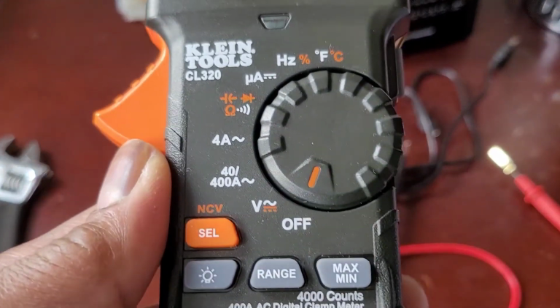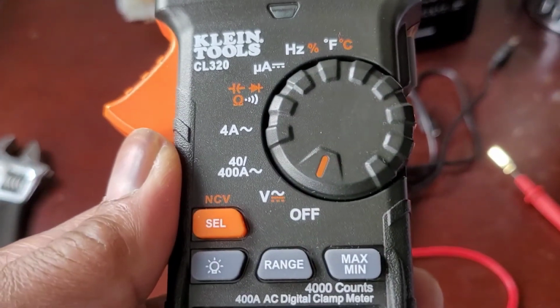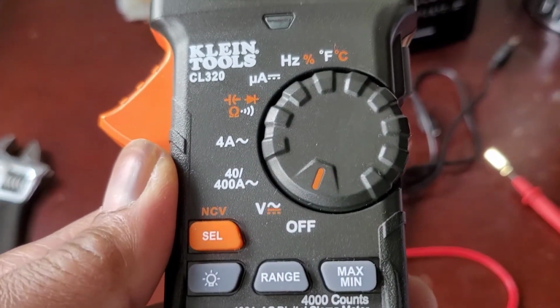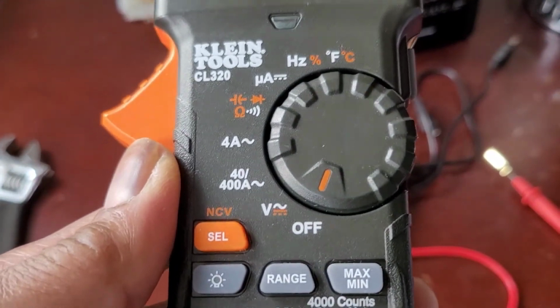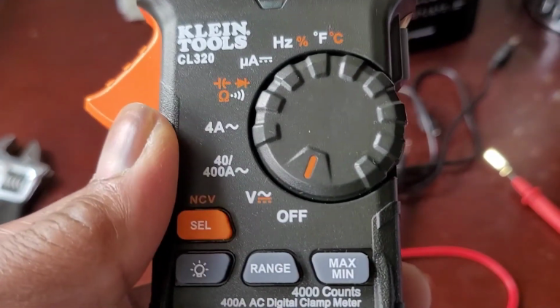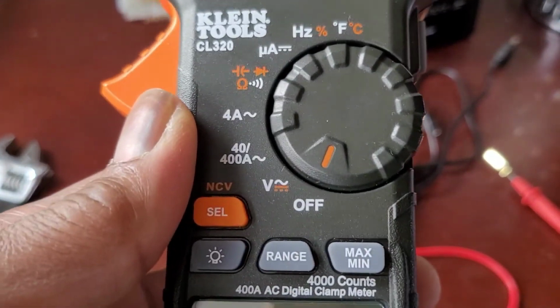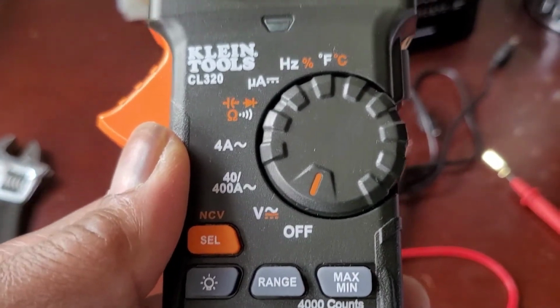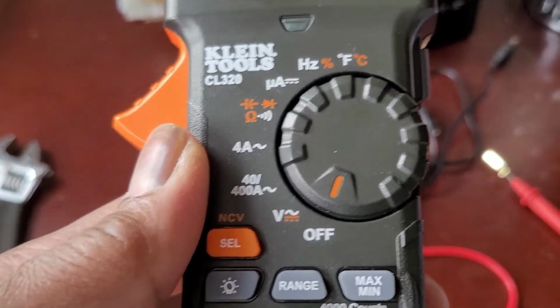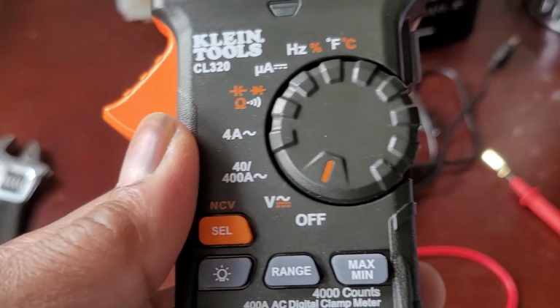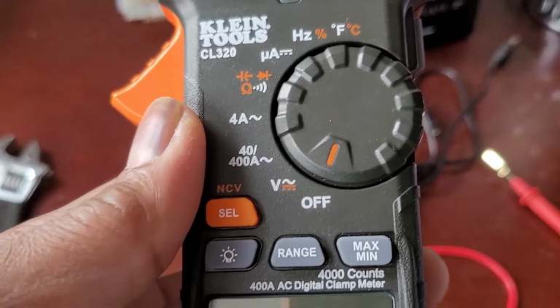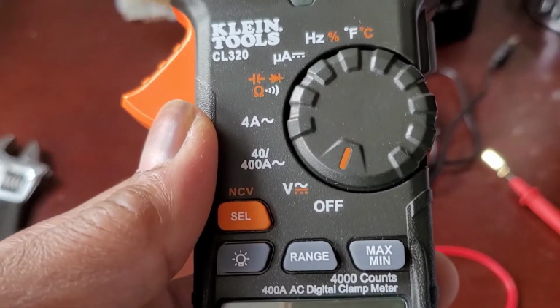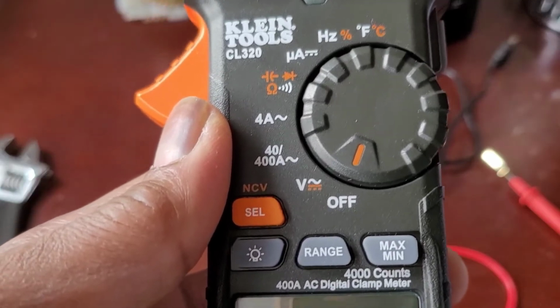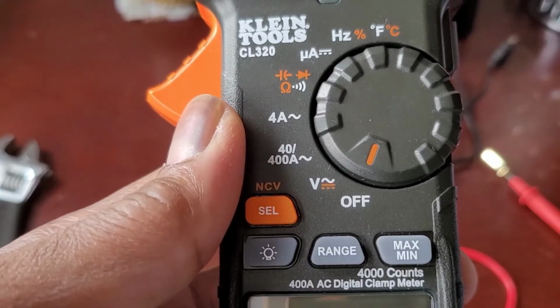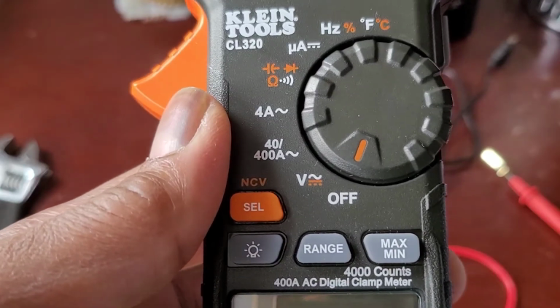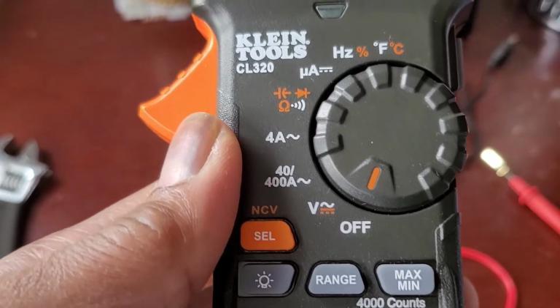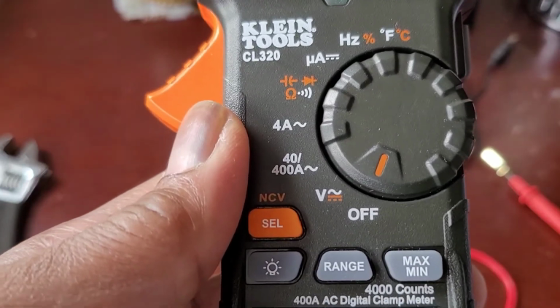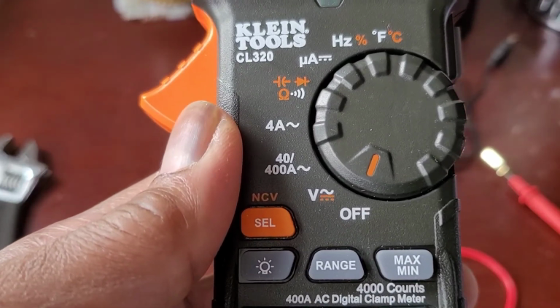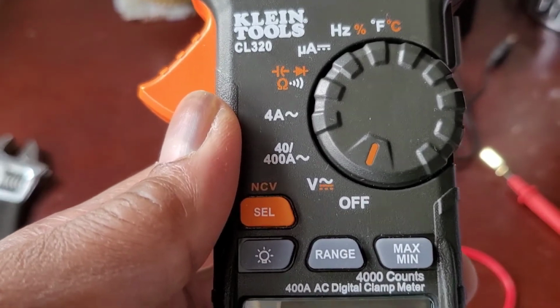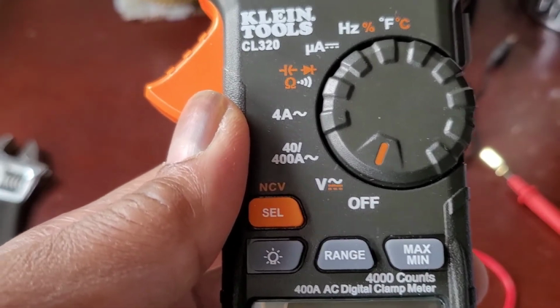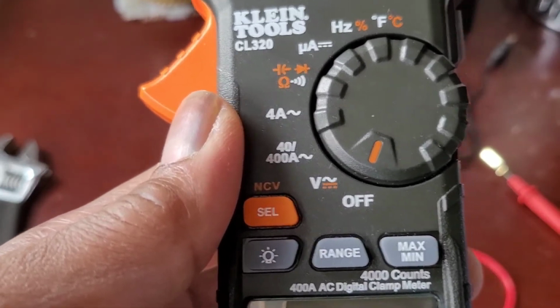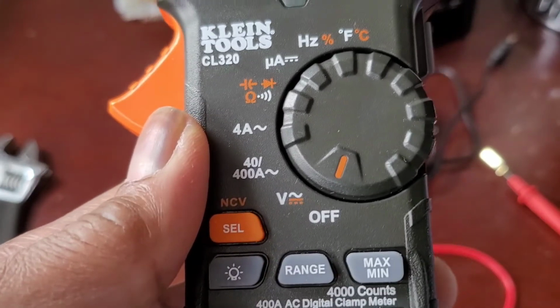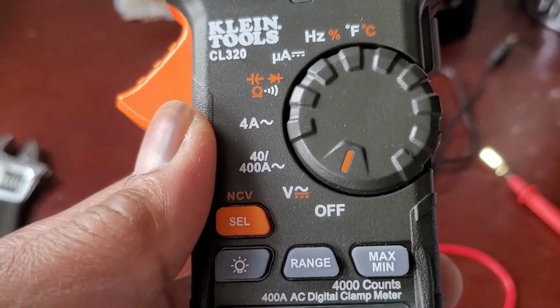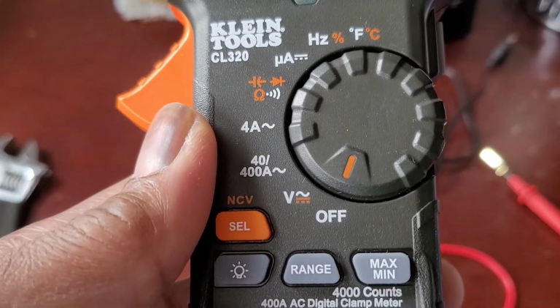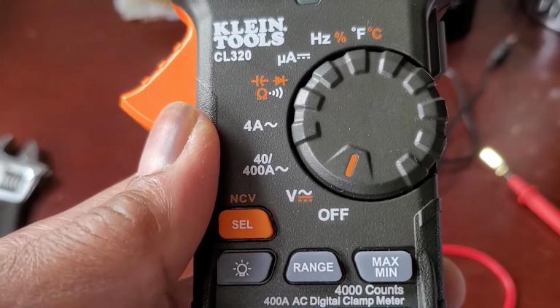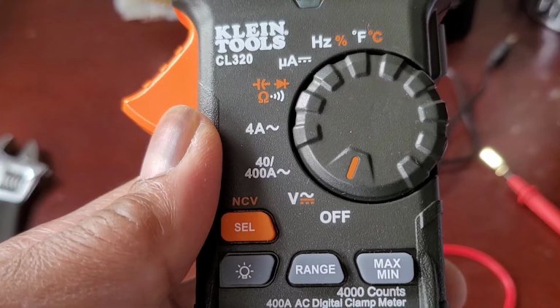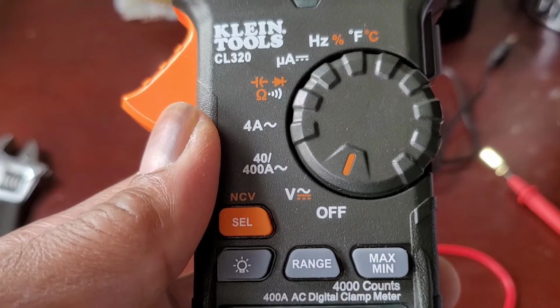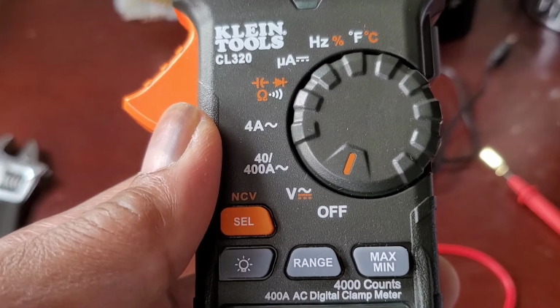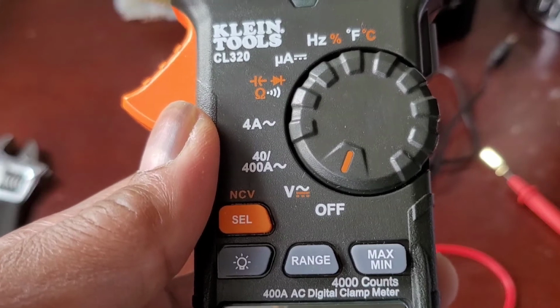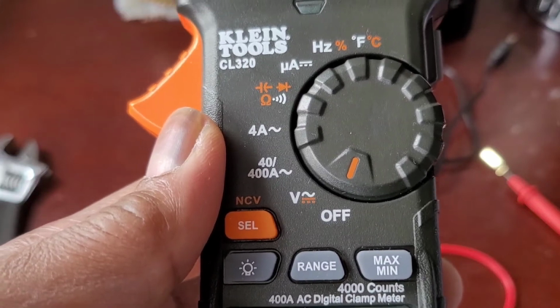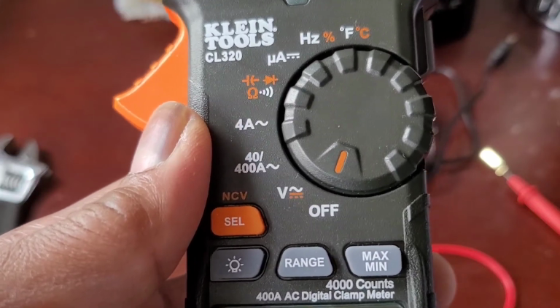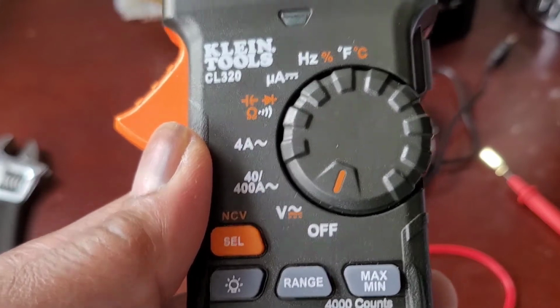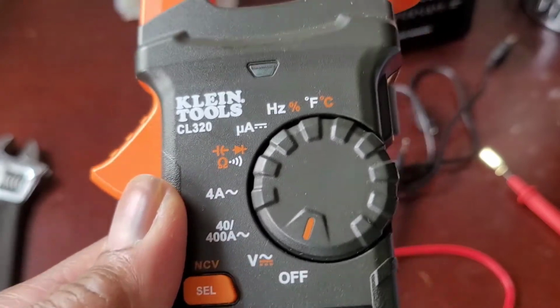Now there are two things you need to check. The first thing is I'm going to check the resistance on the knock sensor — I'm going to check for continuity on the knock sensor, so for that I need to move this dial.